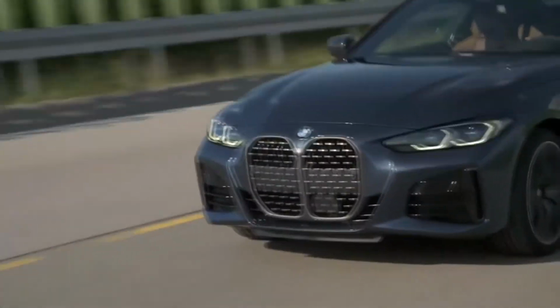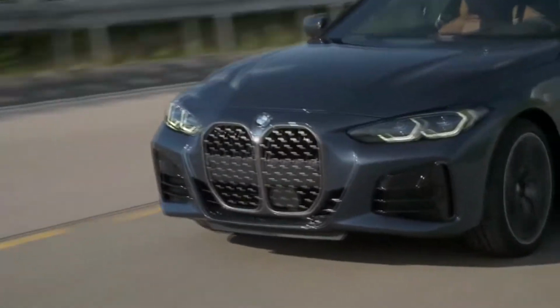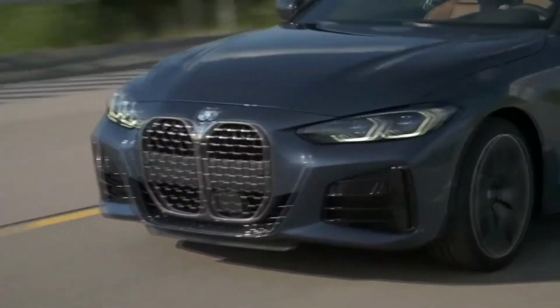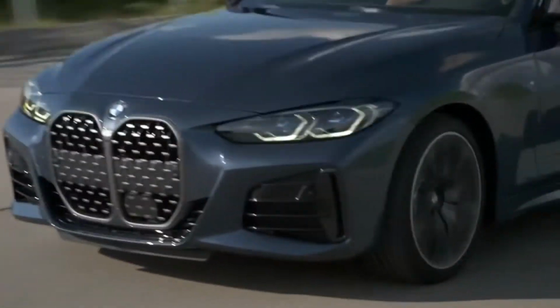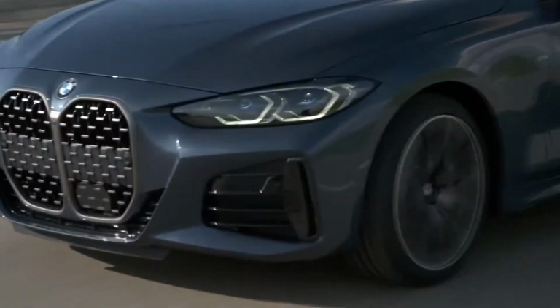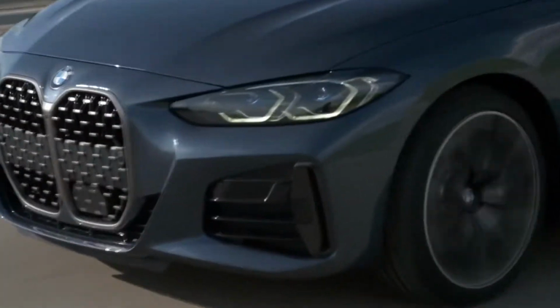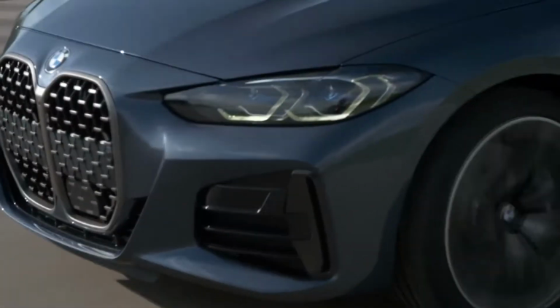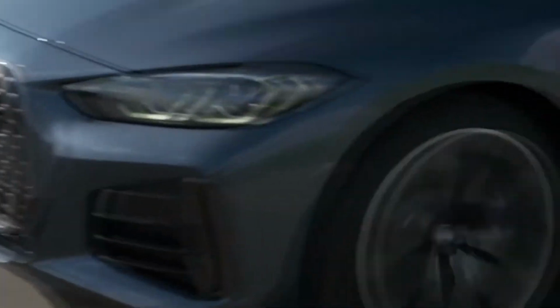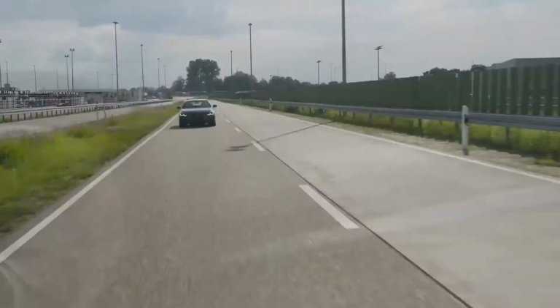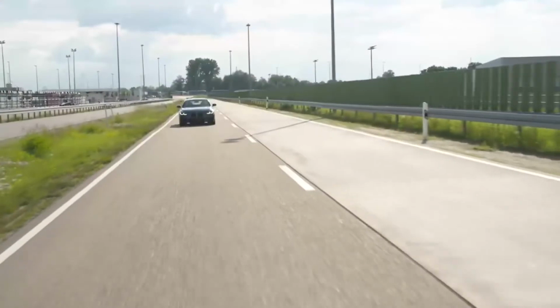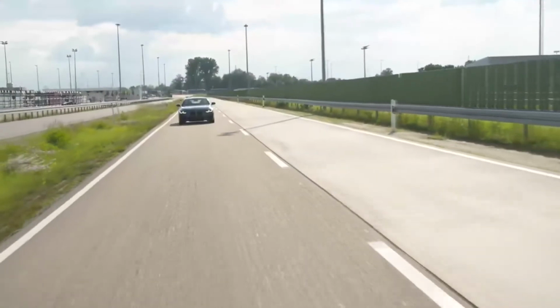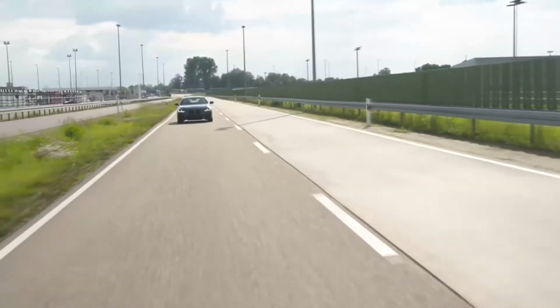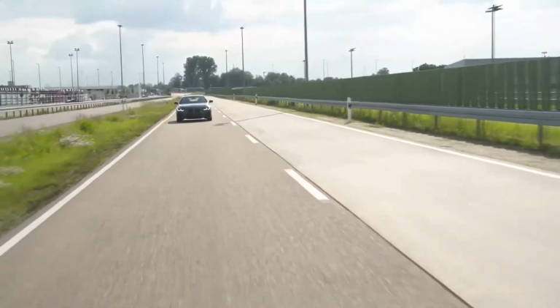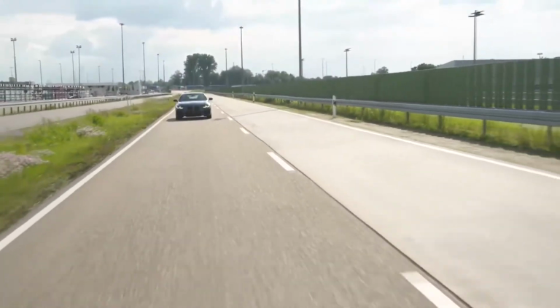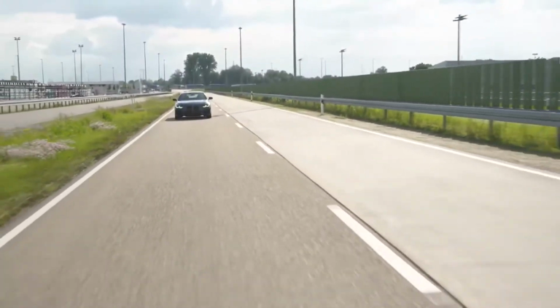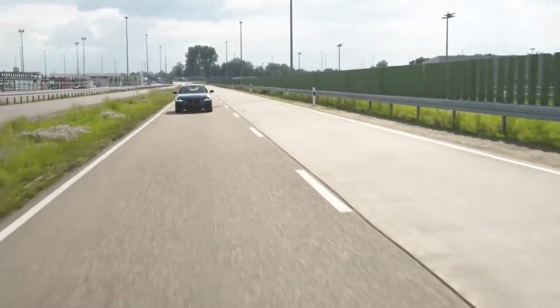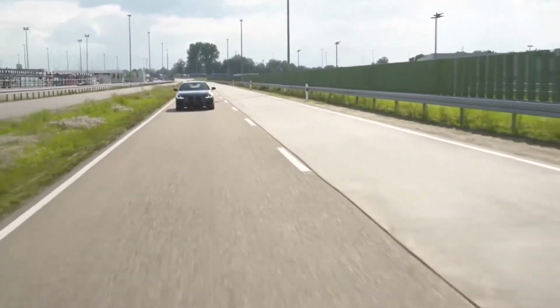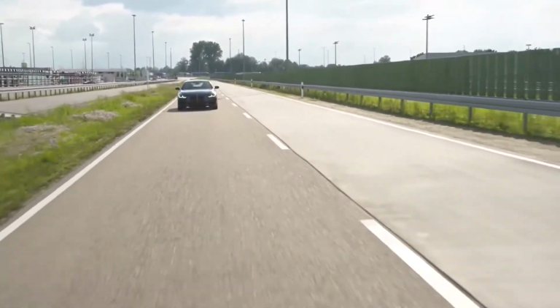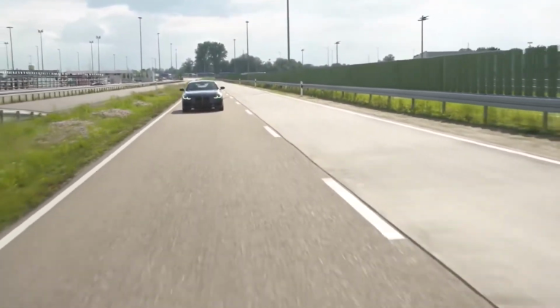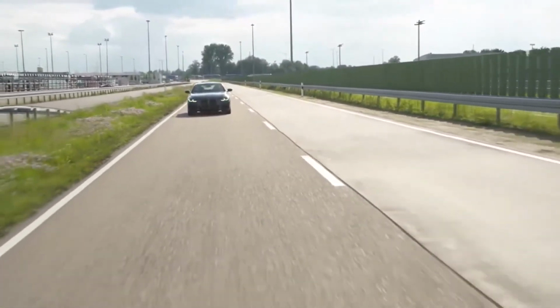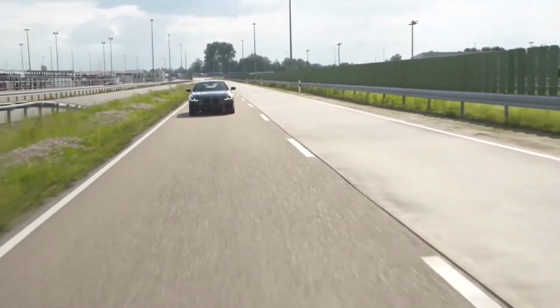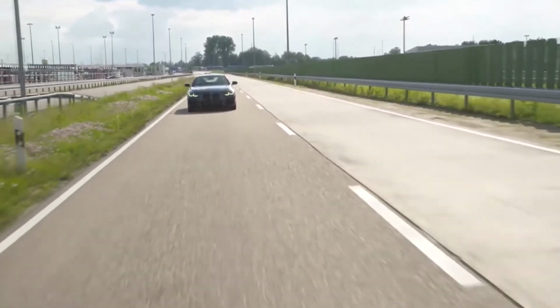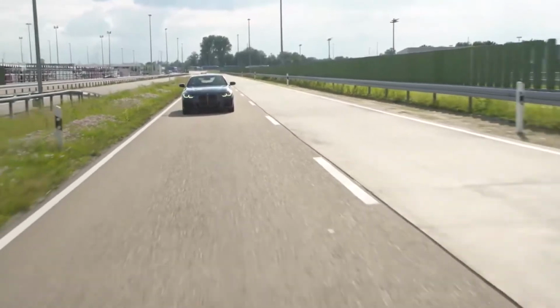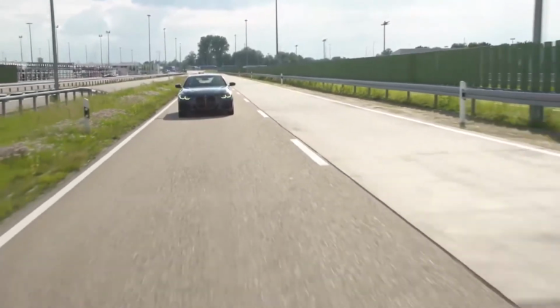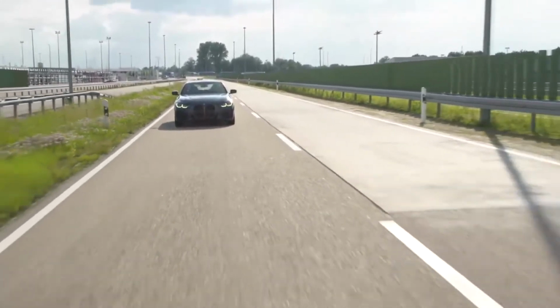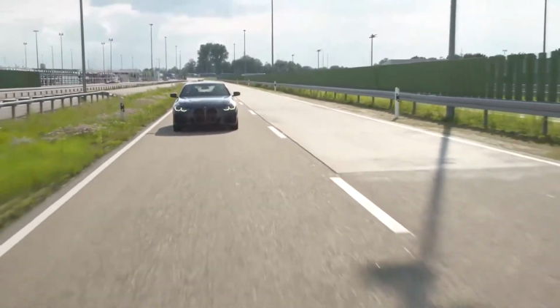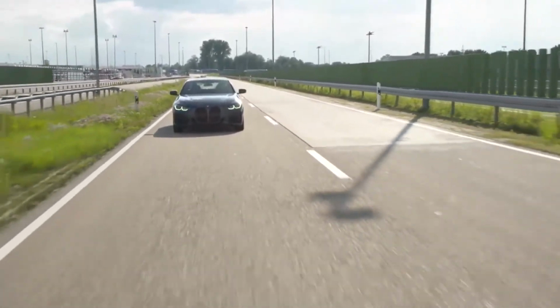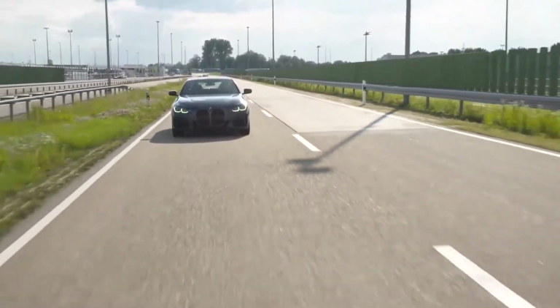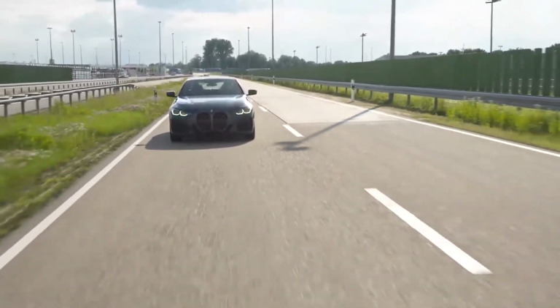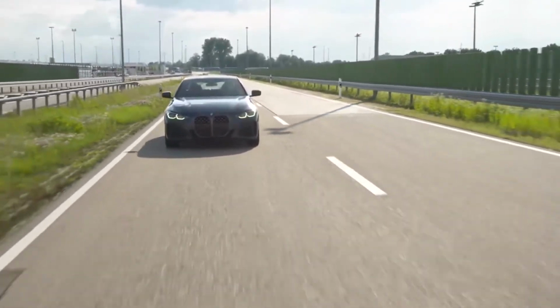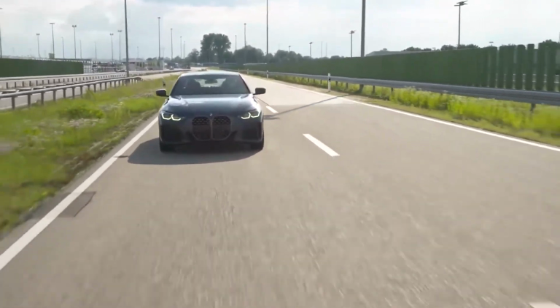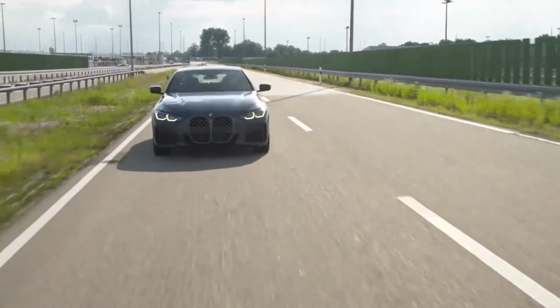A BMW M440i xDrive Coupe will make its debut at the top of the range, with fuel consumption combined of 7.1–6.8L/100km and CO2 emissions combined of 163–155g/km.